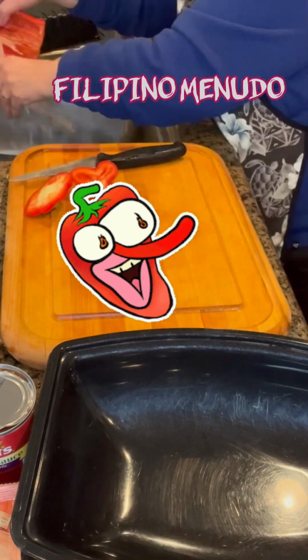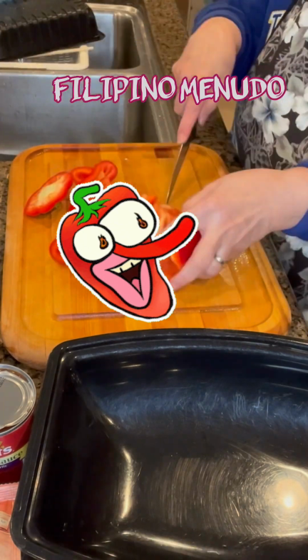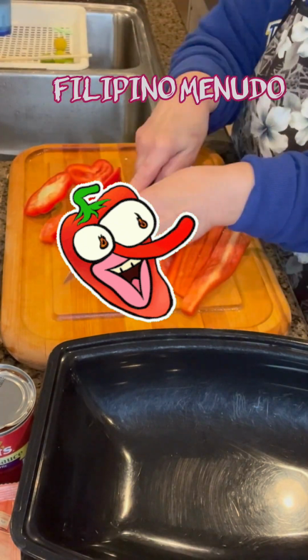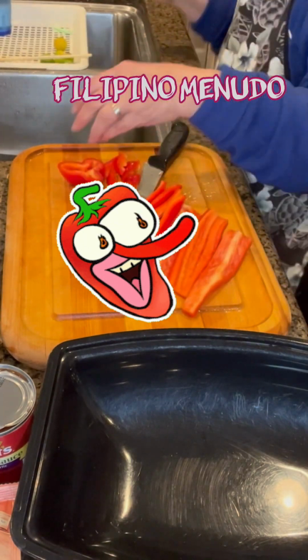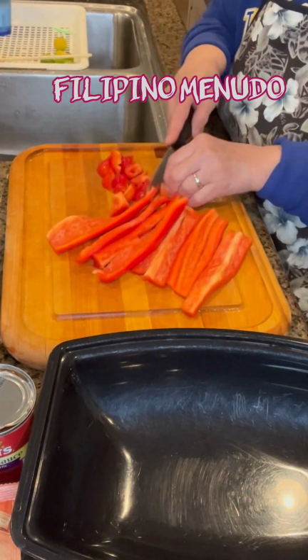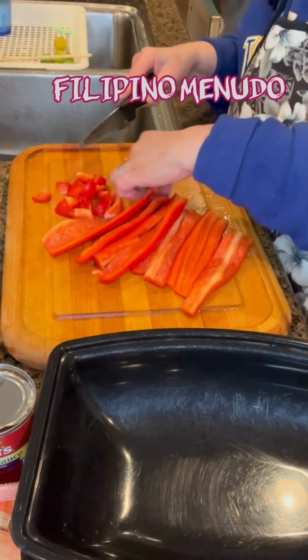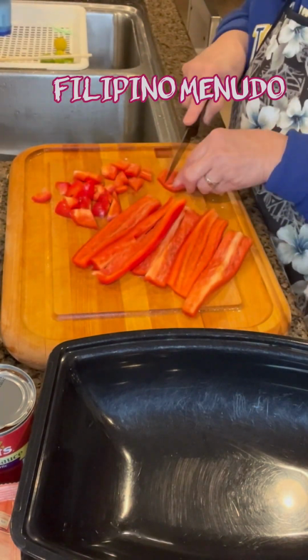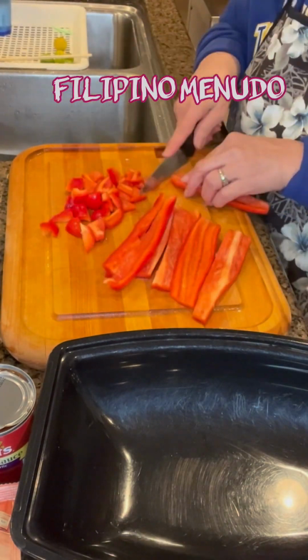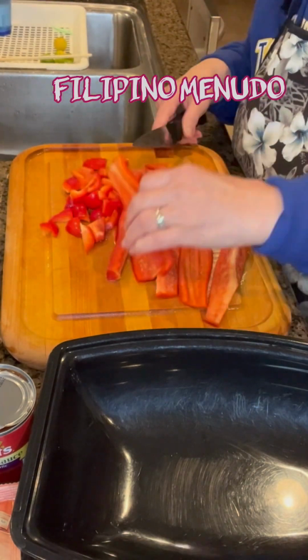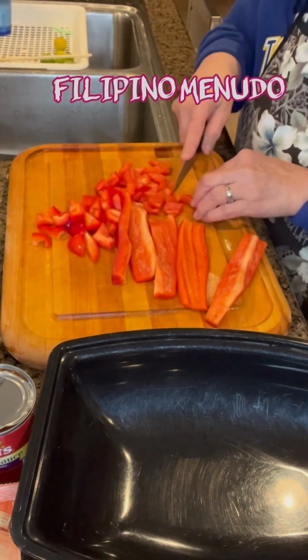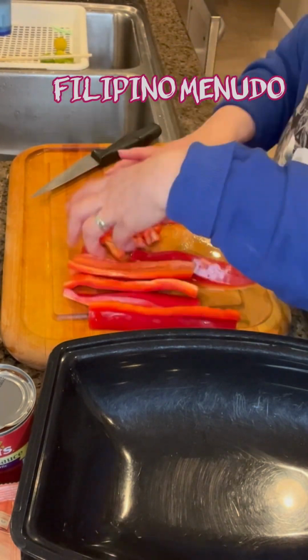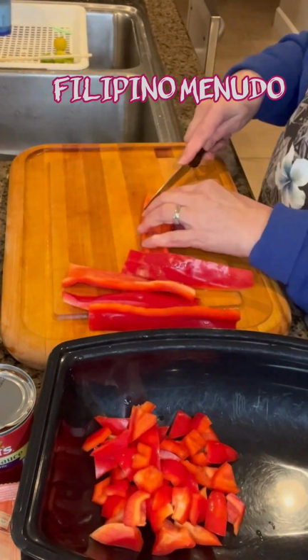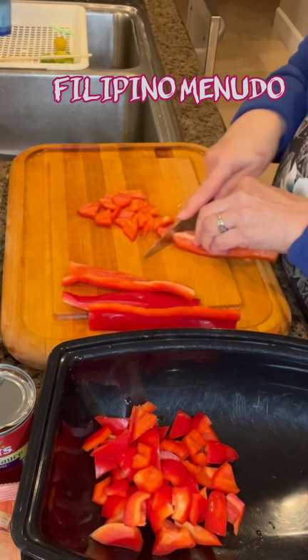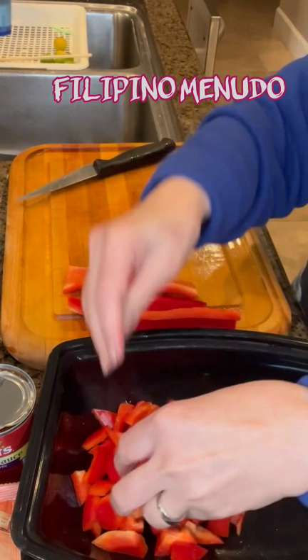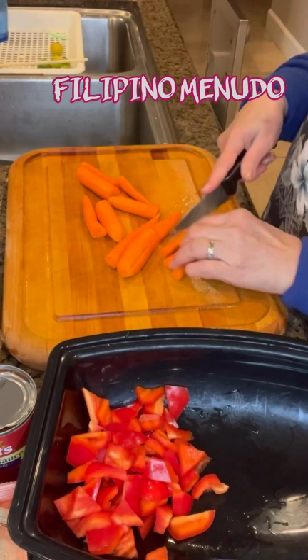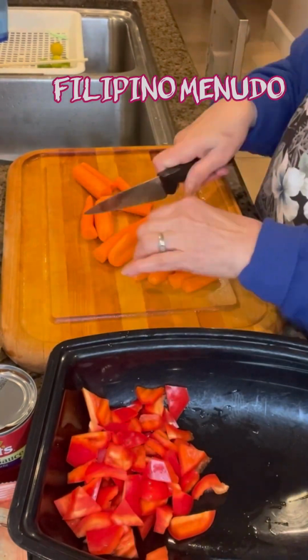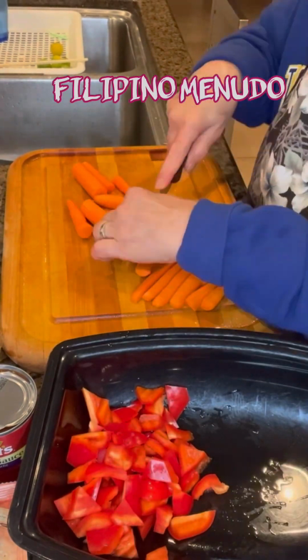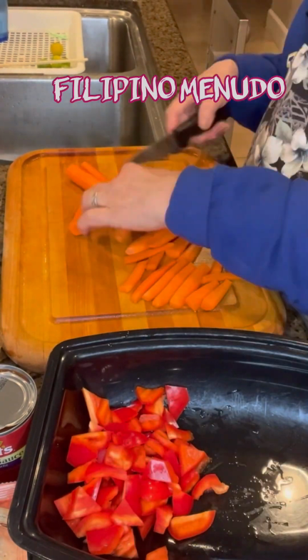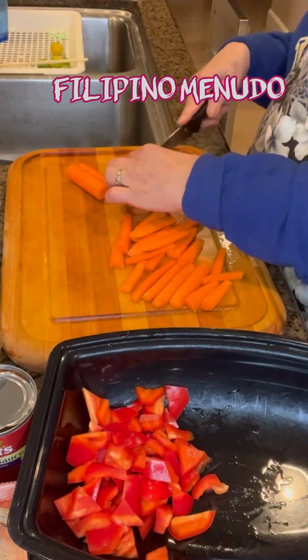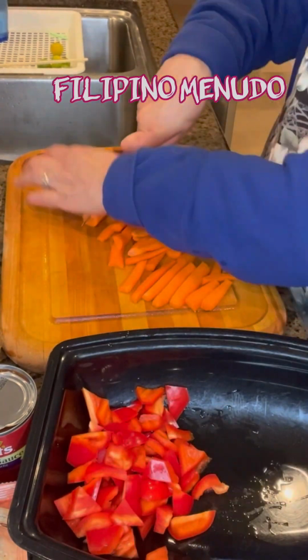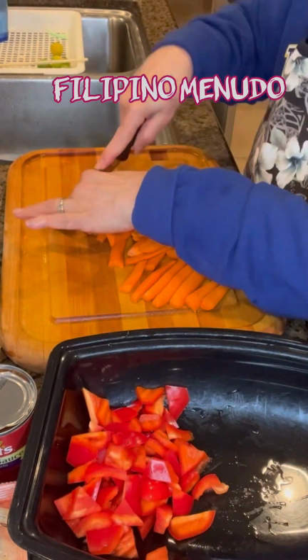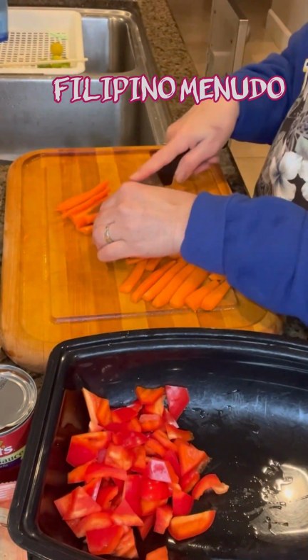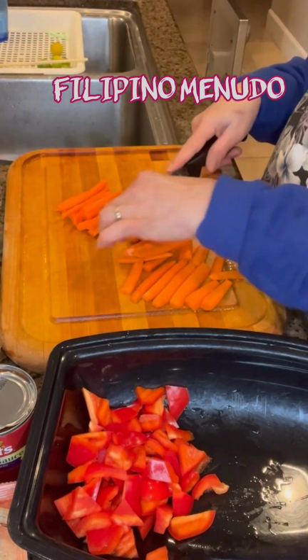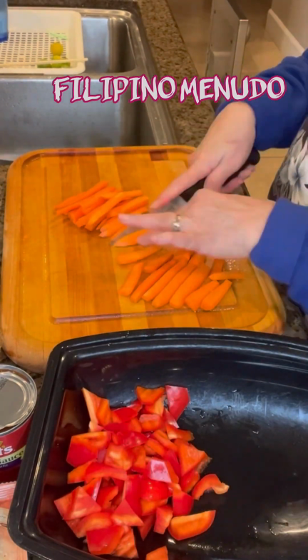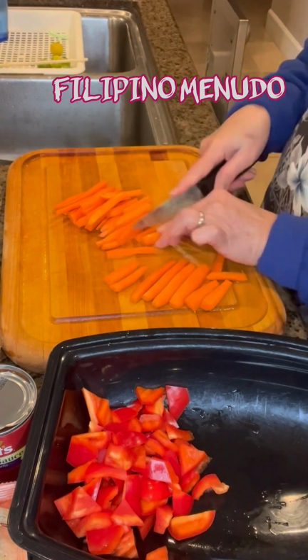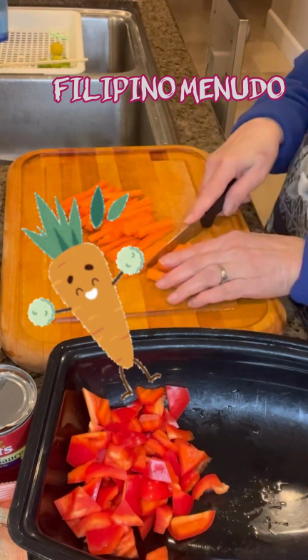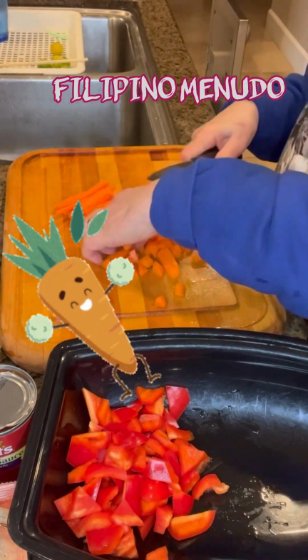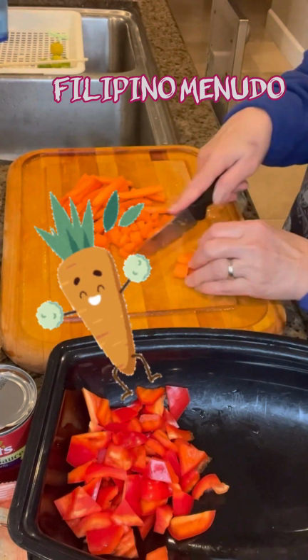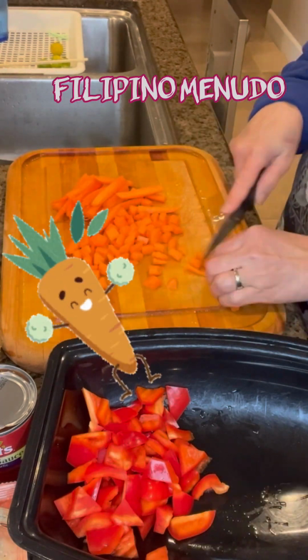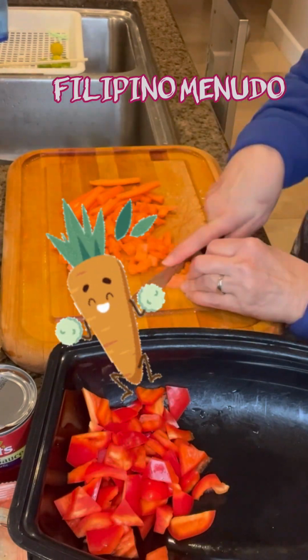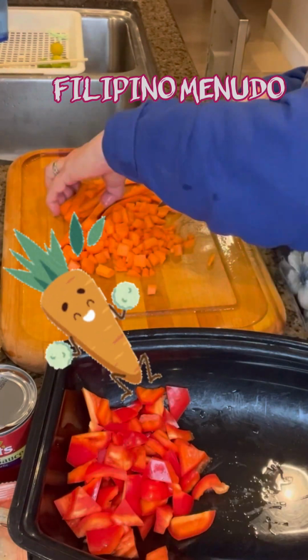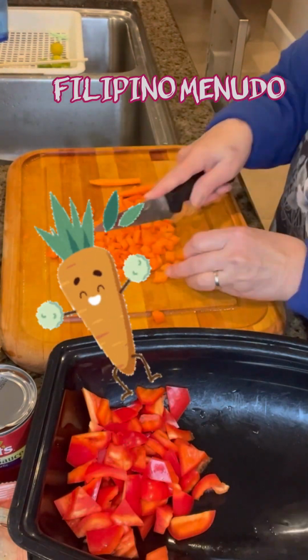Then I start cutting my veggies. This is just one large bell pepper and about 3 carrots. I also diced them.